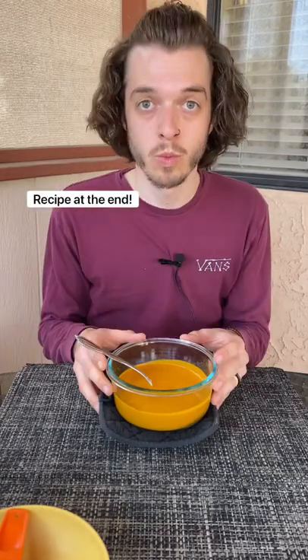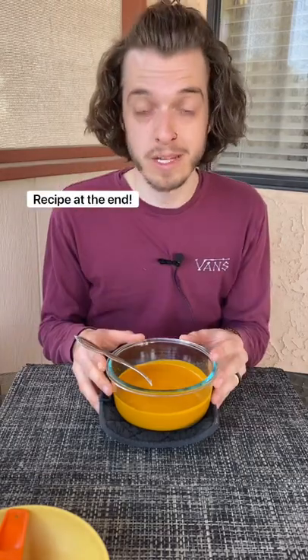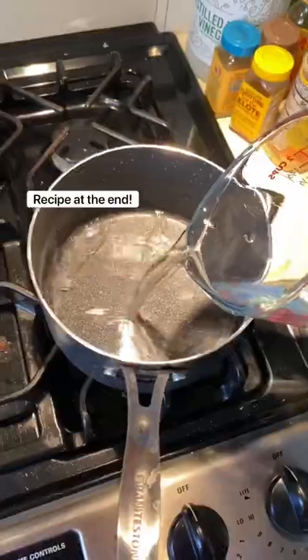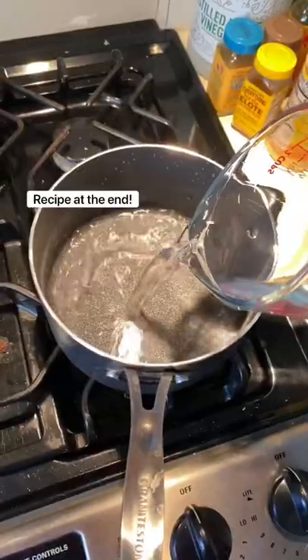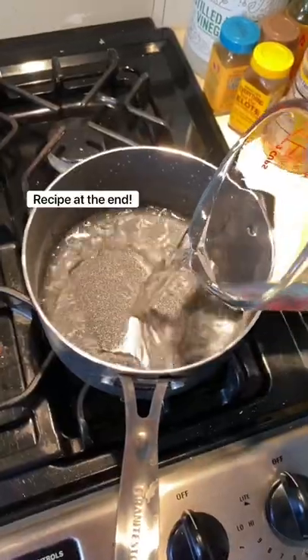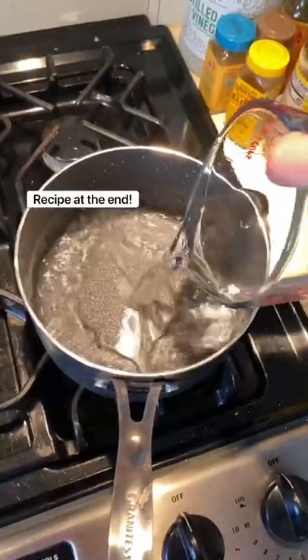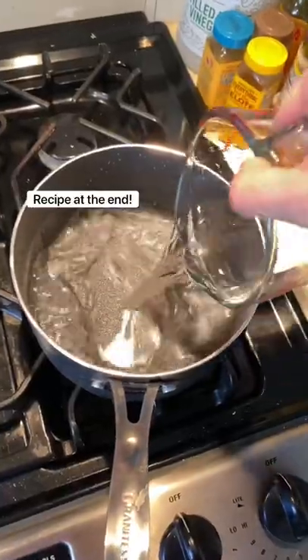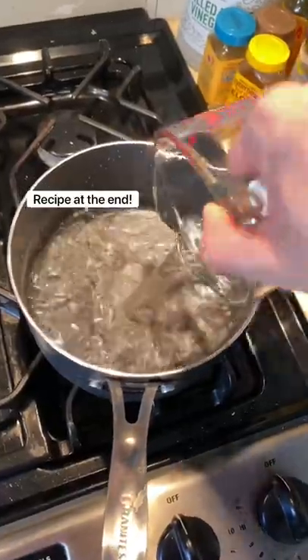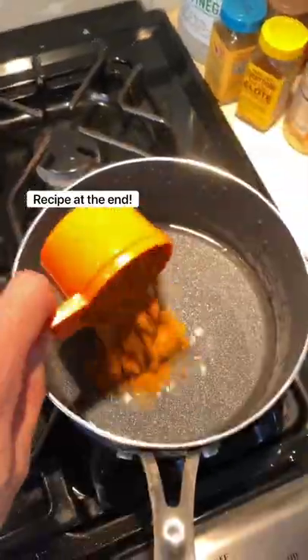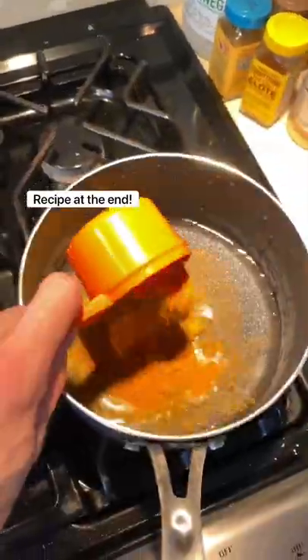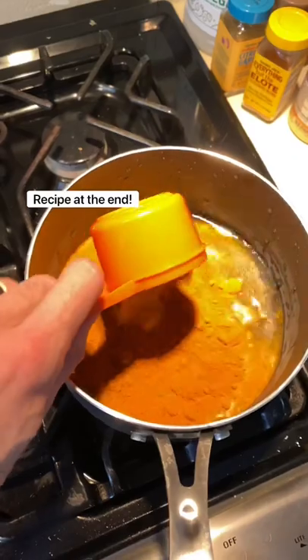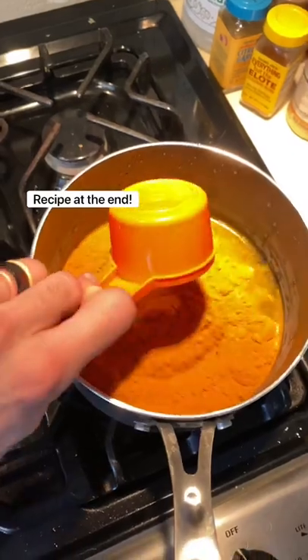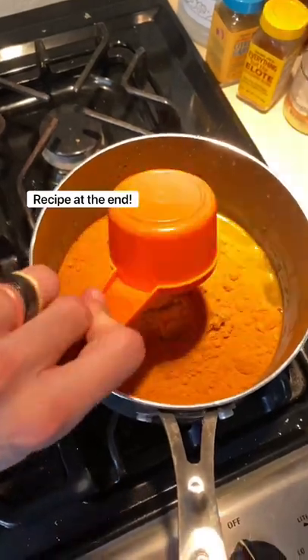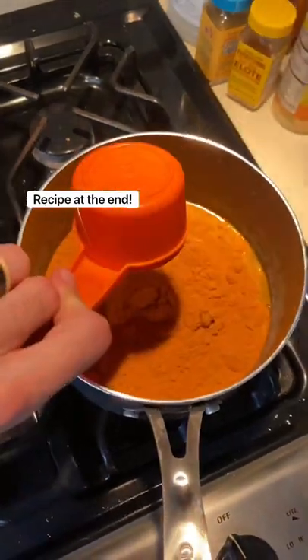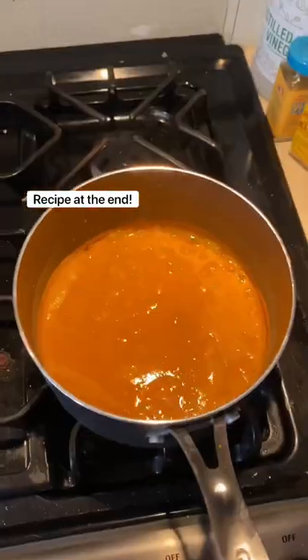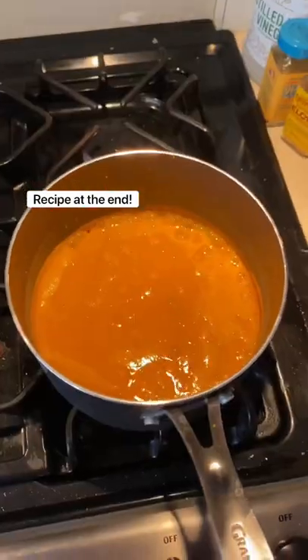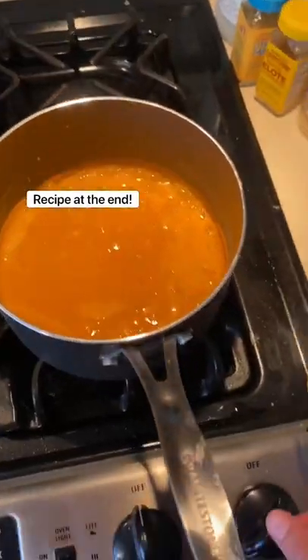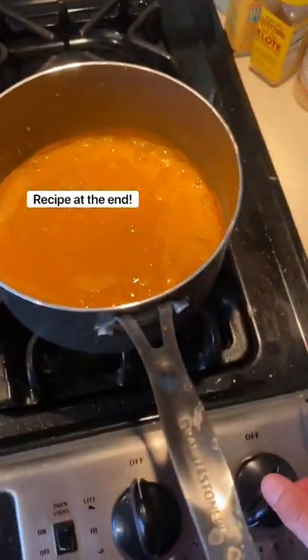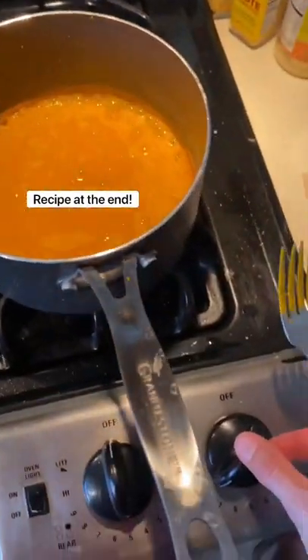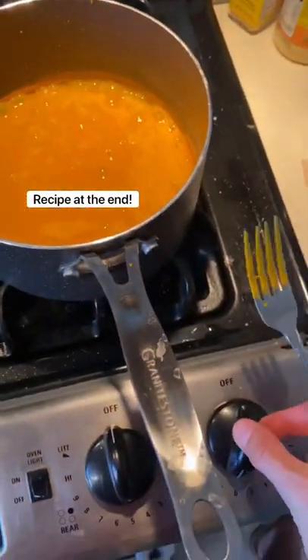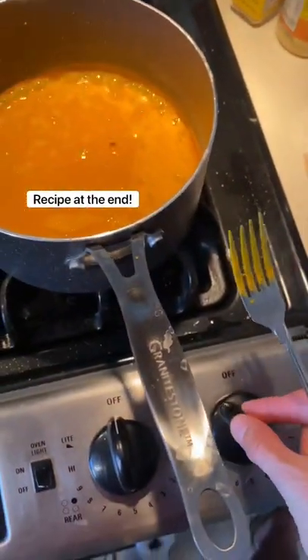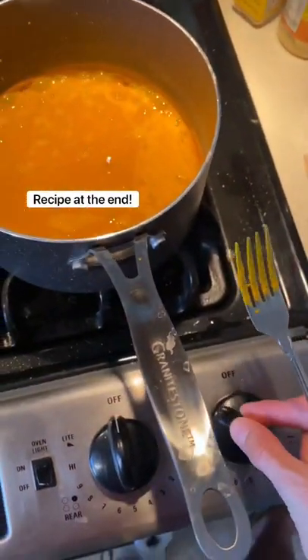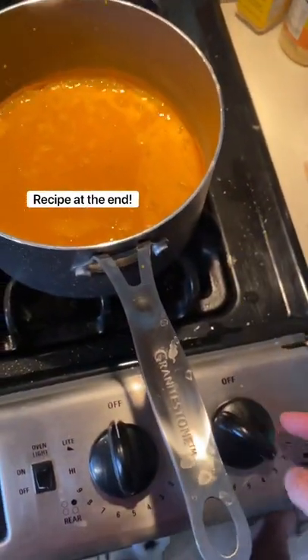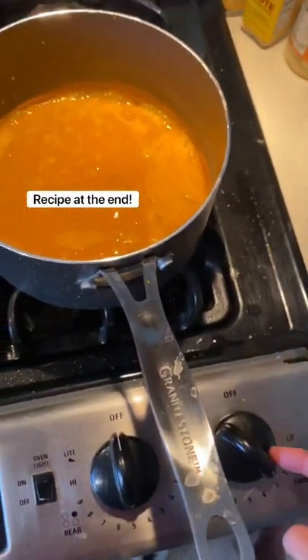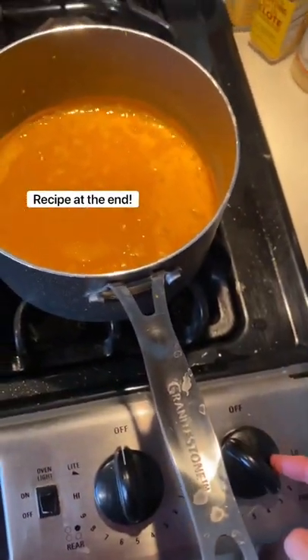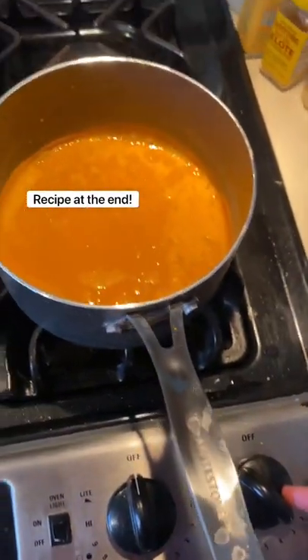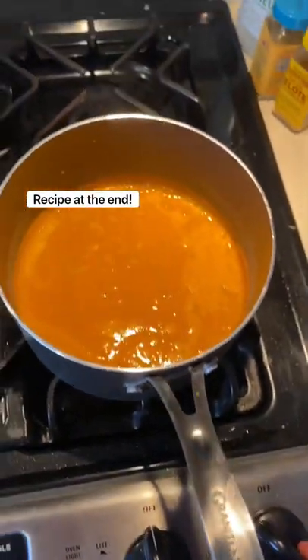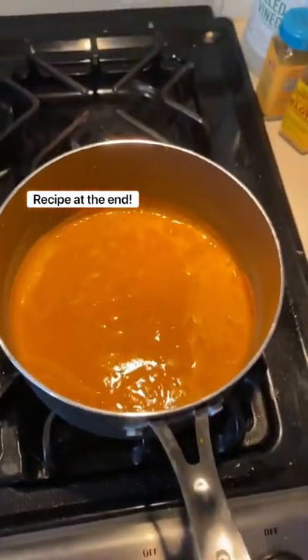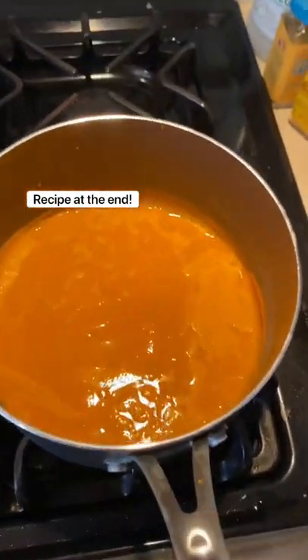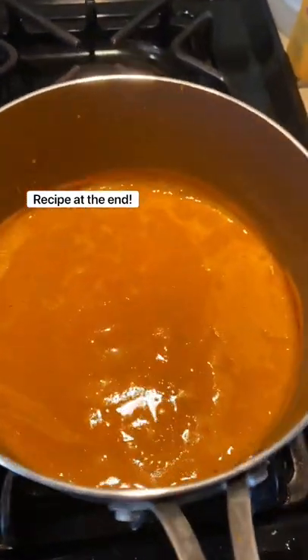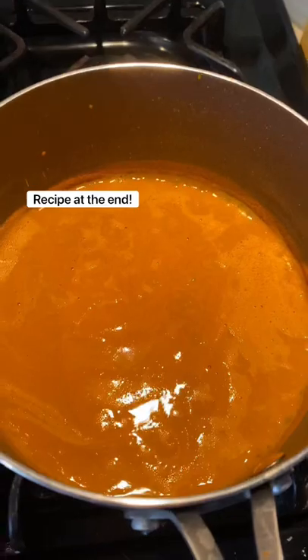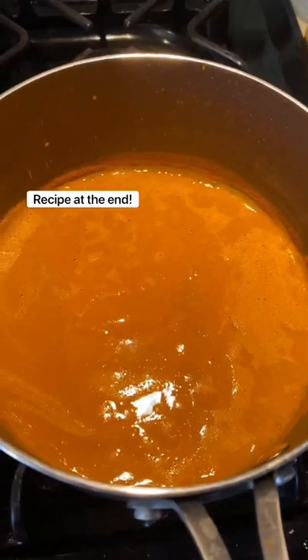What I did was I took a little over a cup of water and mixed that with a half cup of turmeric. I brought that to a boil and then let it simmer on medium, medium low for about 7 to 10 minutes.